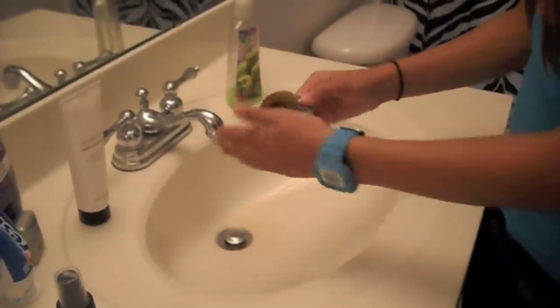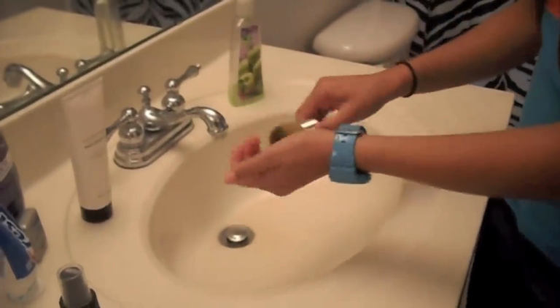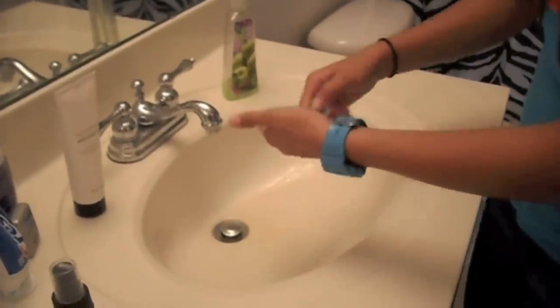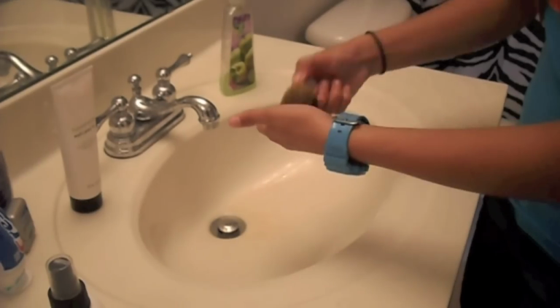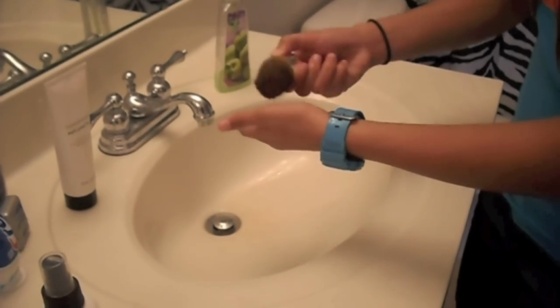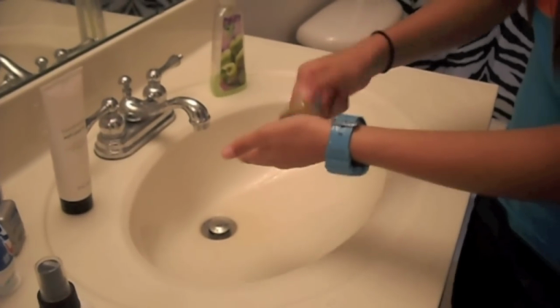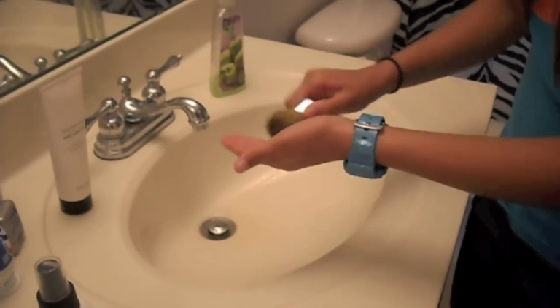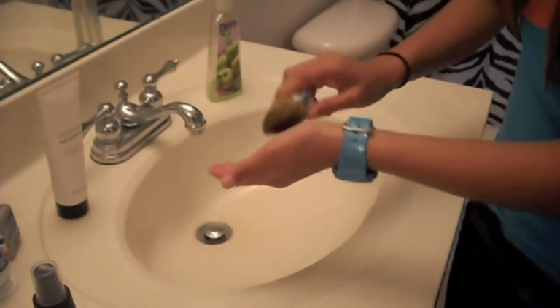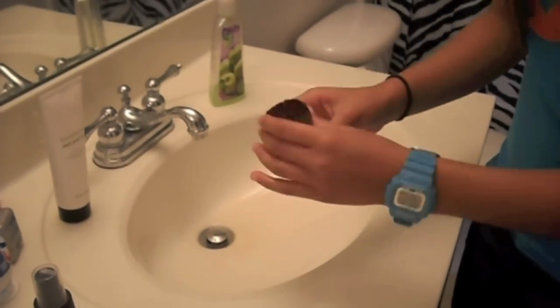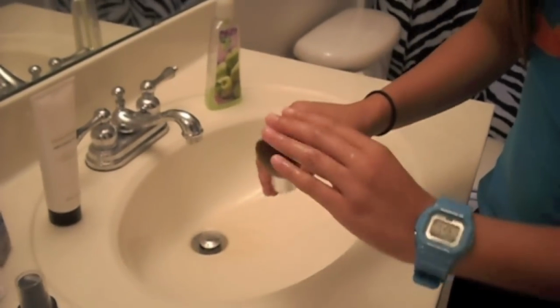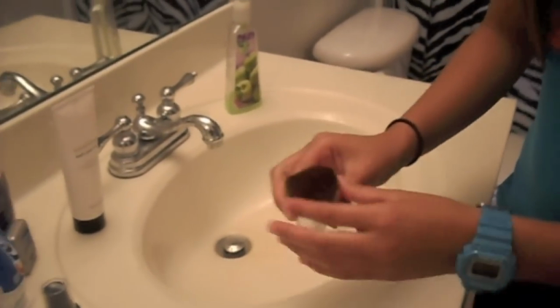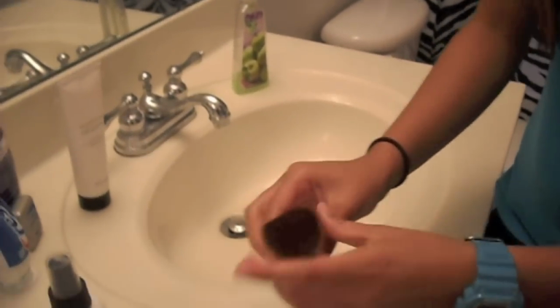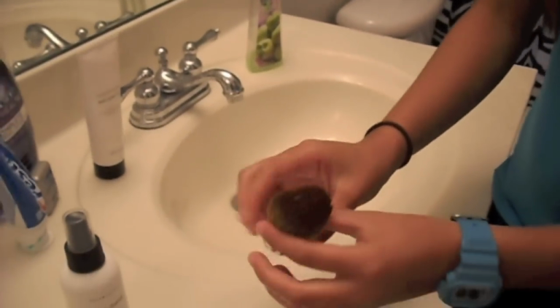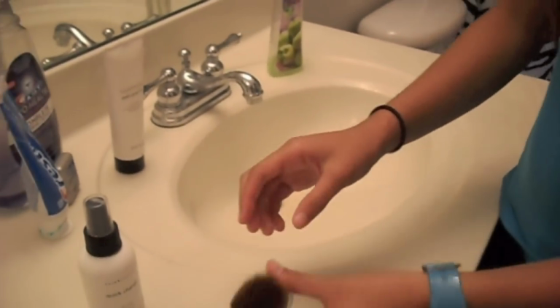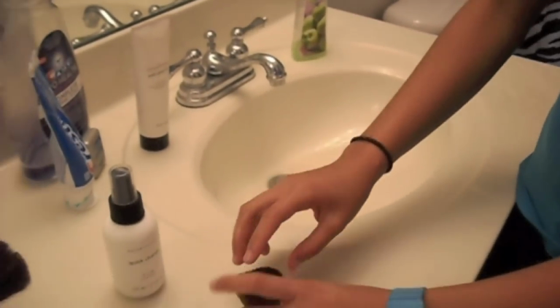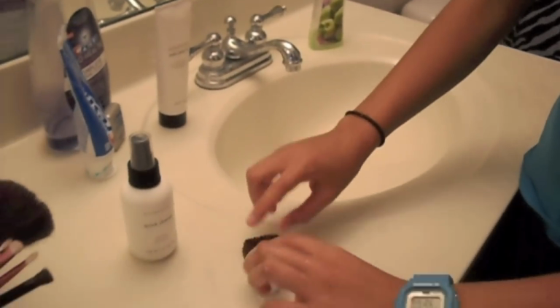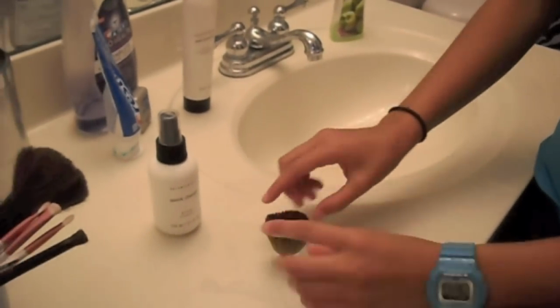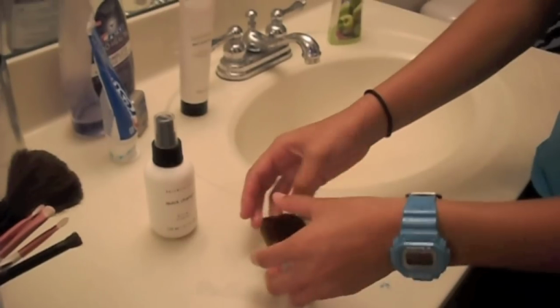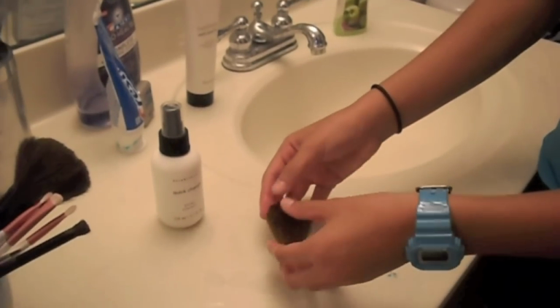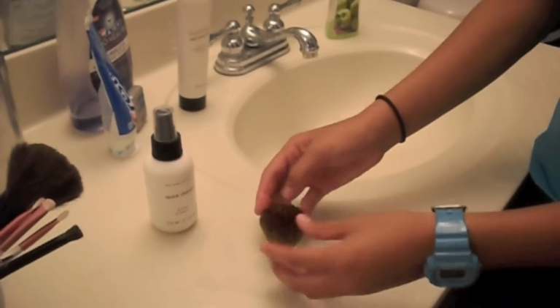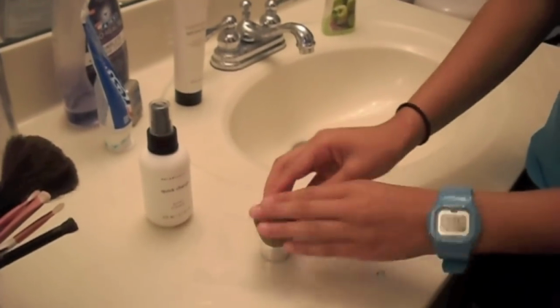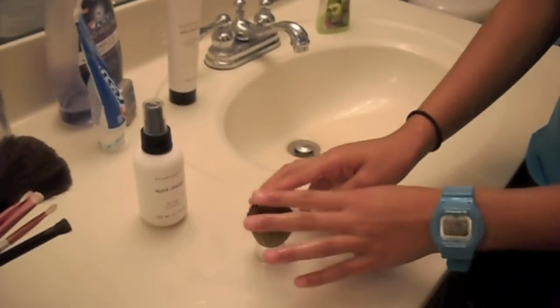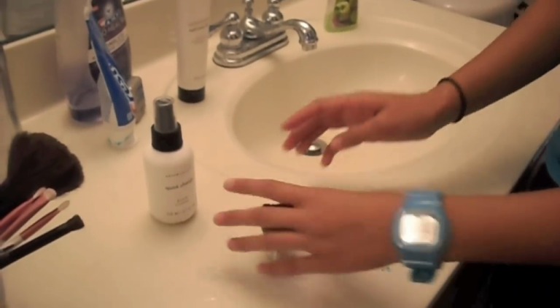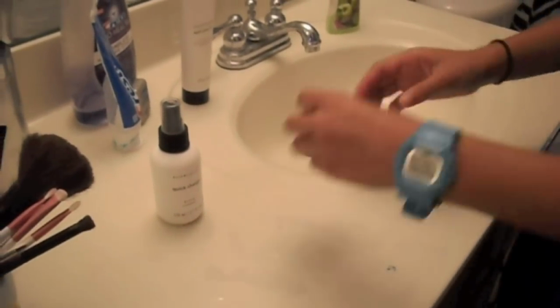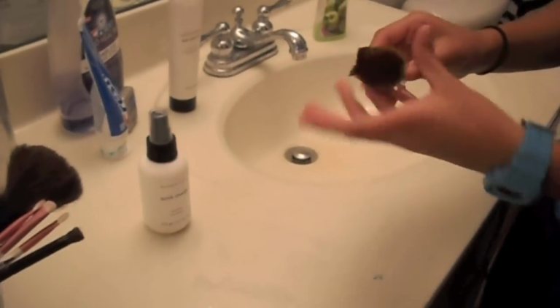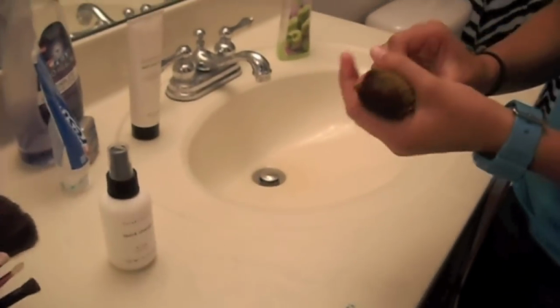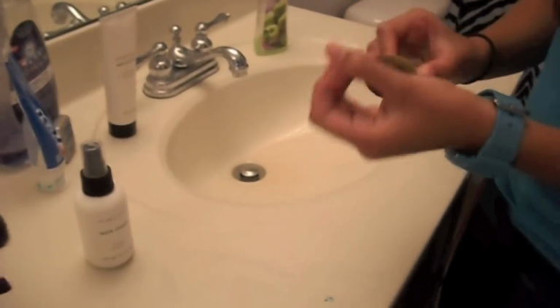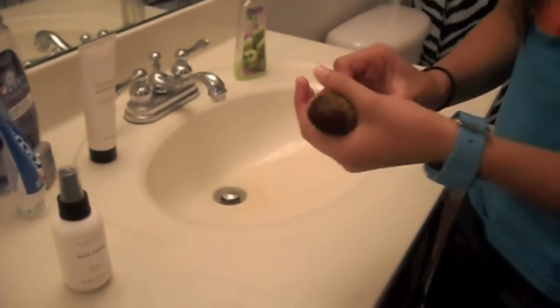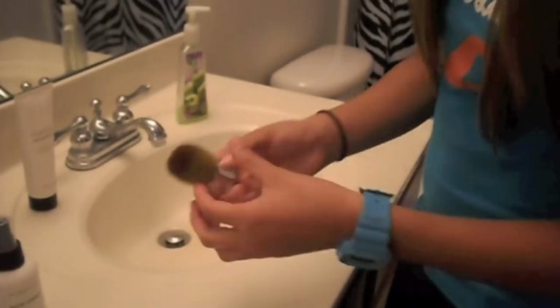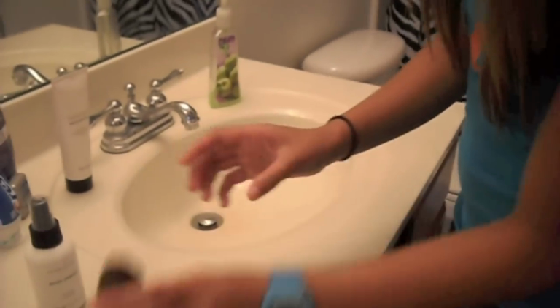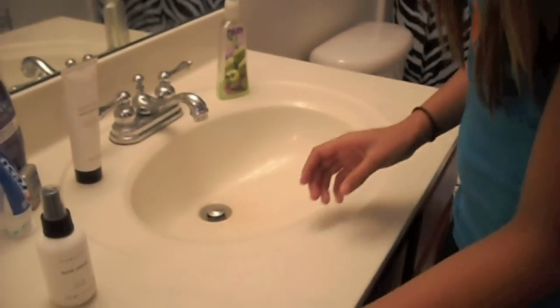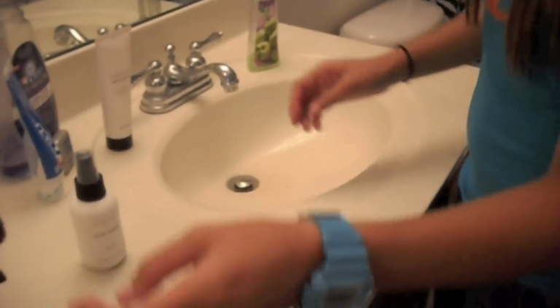Wring it all out. Set it down like how you would want it to dry — it's going to open up a little bit more. I'm just going to set that down.